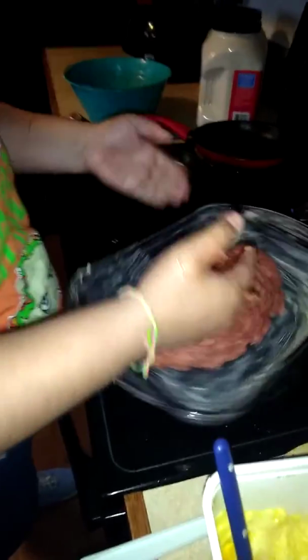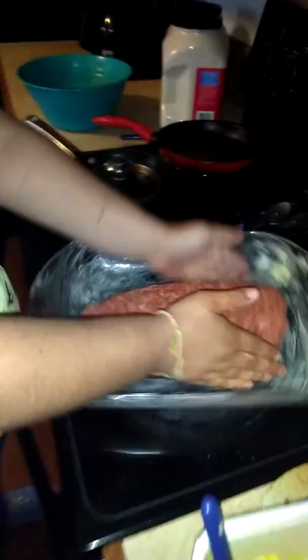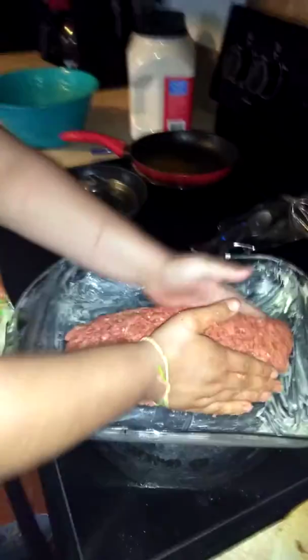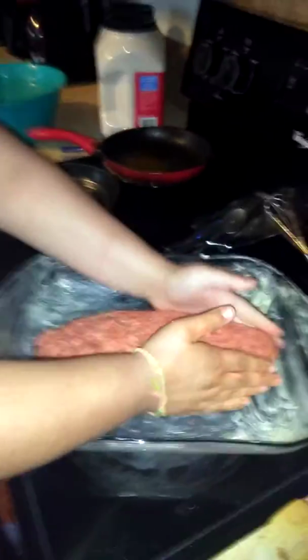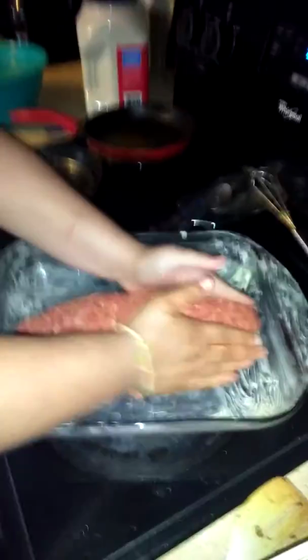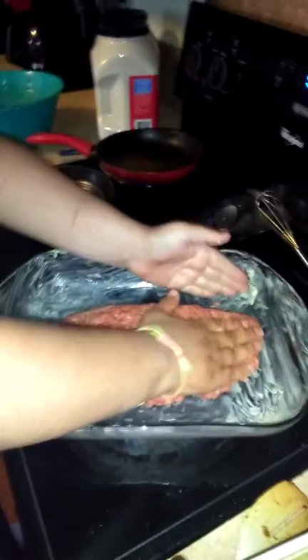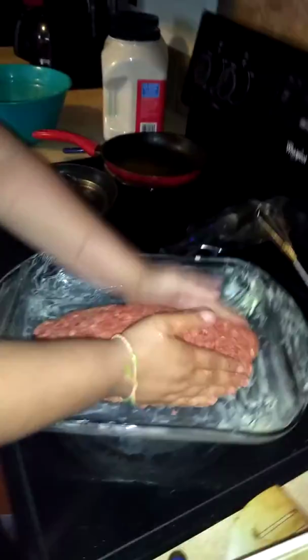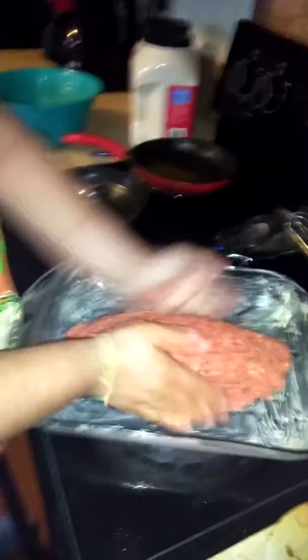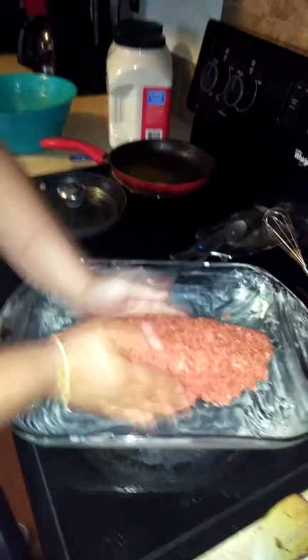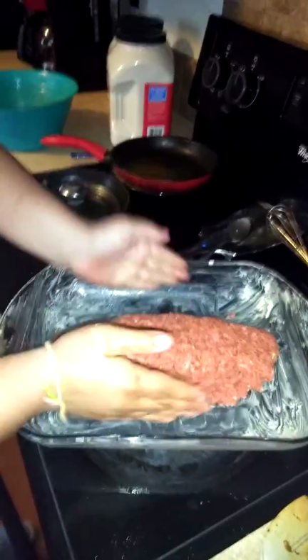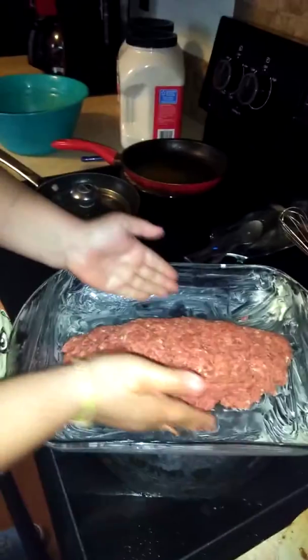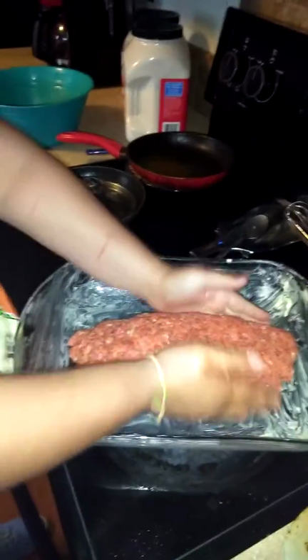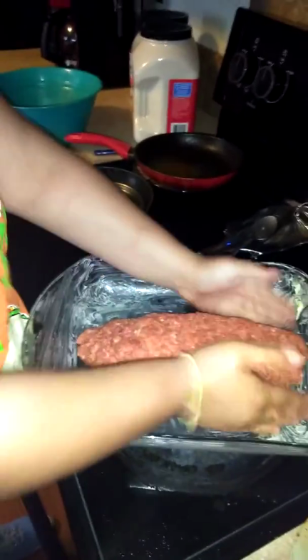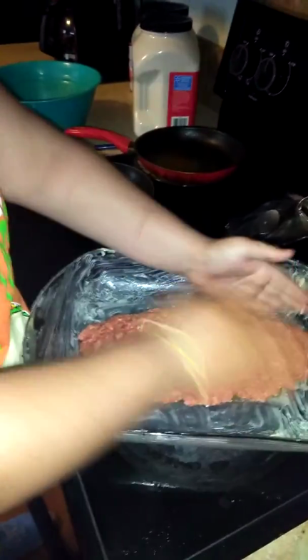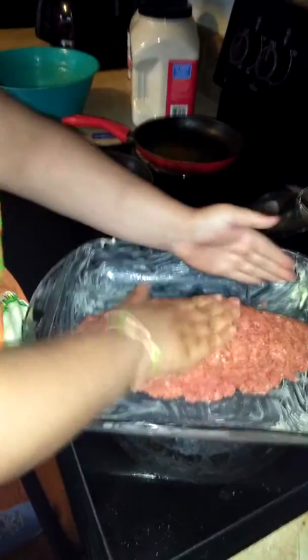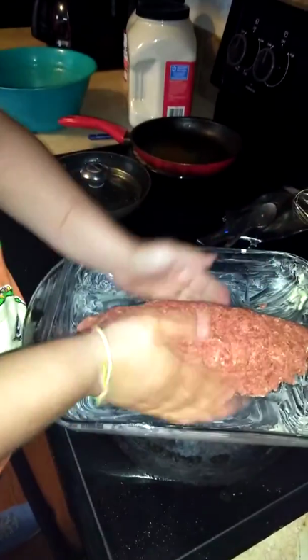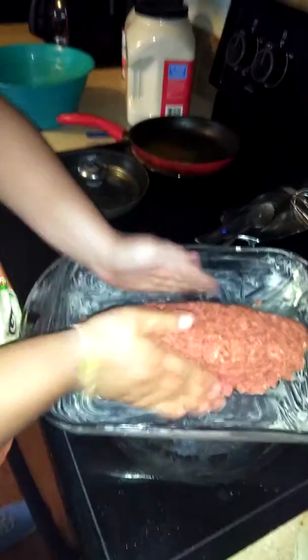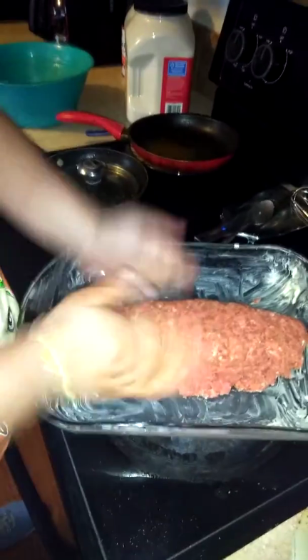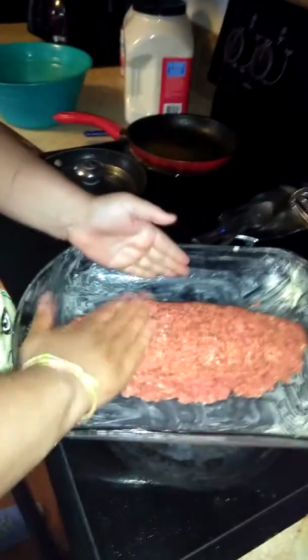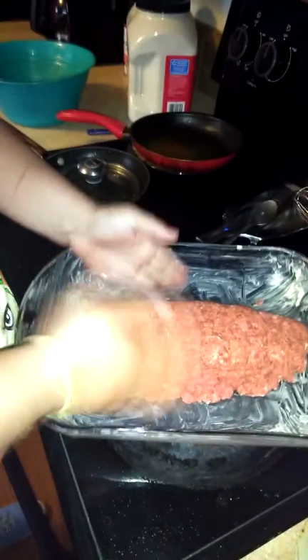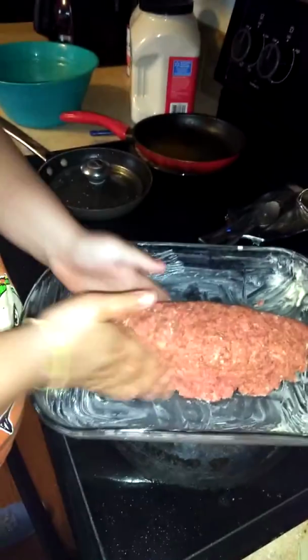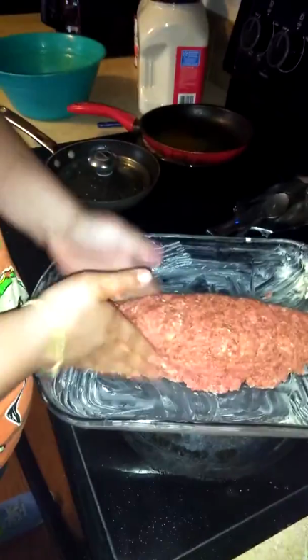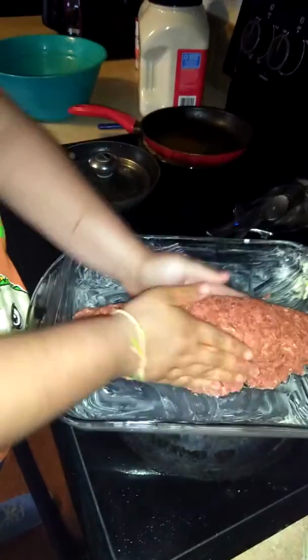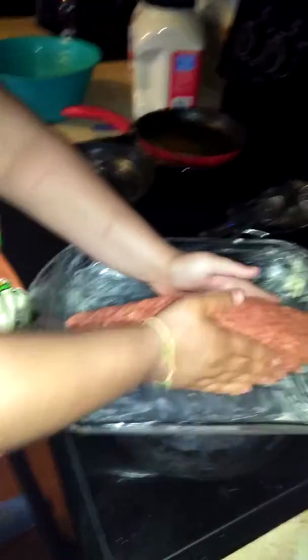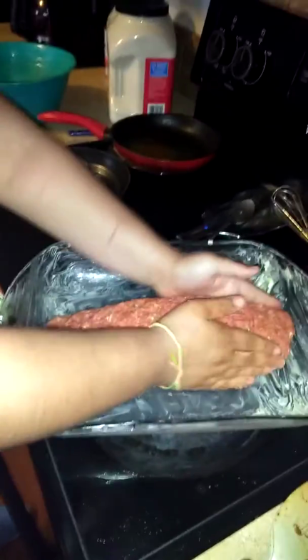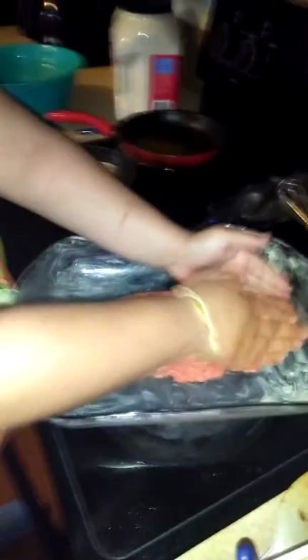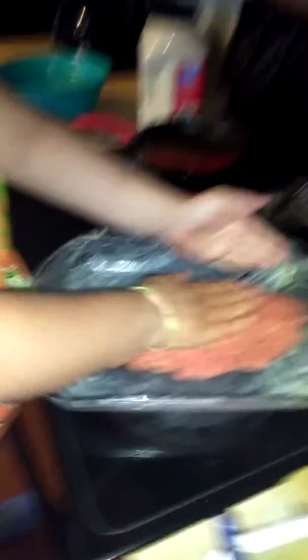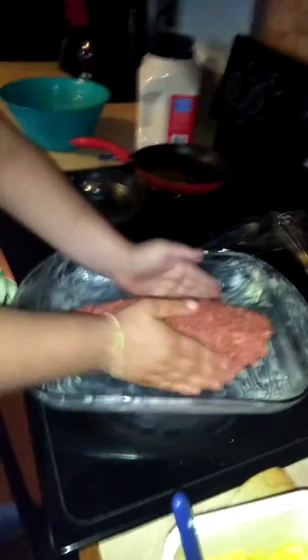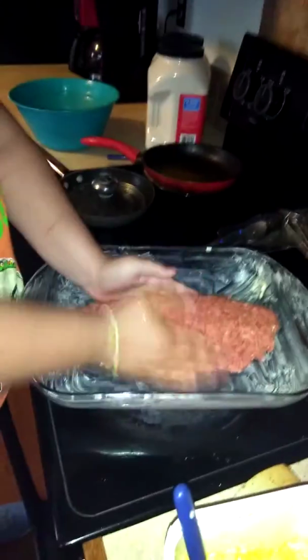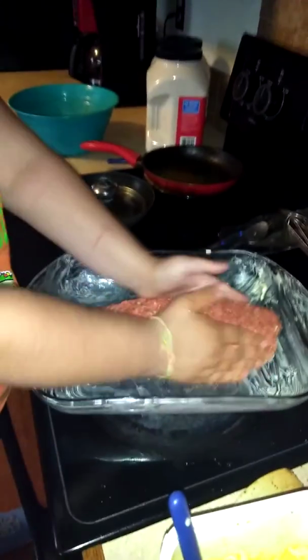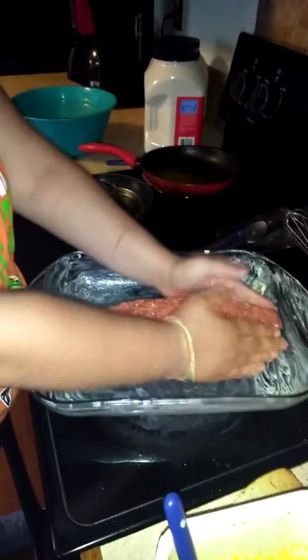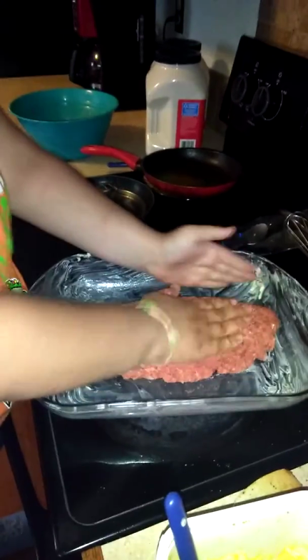If you want a square meat loaf, that's fine. I like my meat loaves because they make loaves — I like the little chocolate loaves. Get our loaf. Meat loaf.